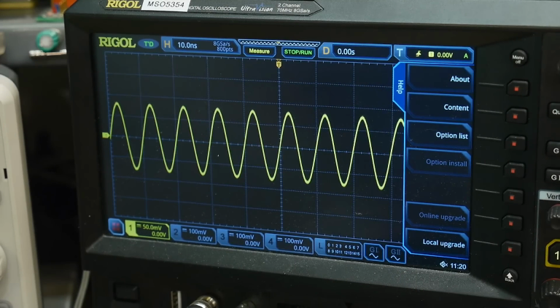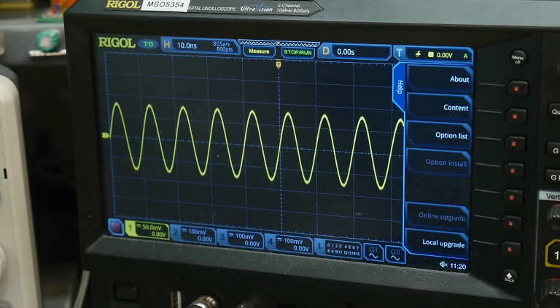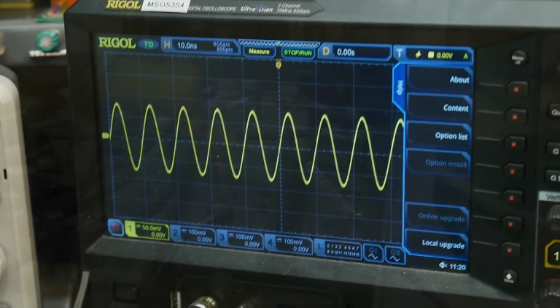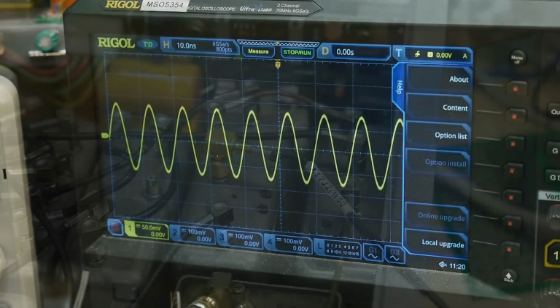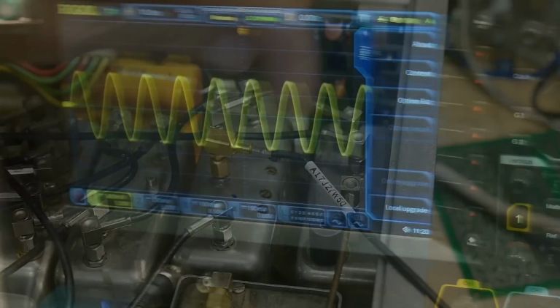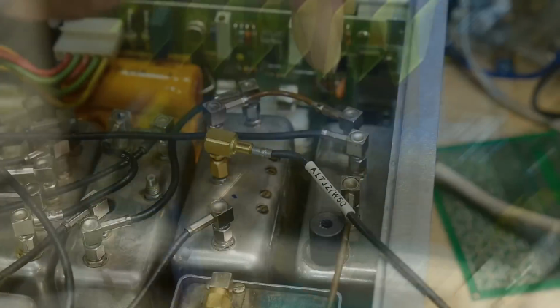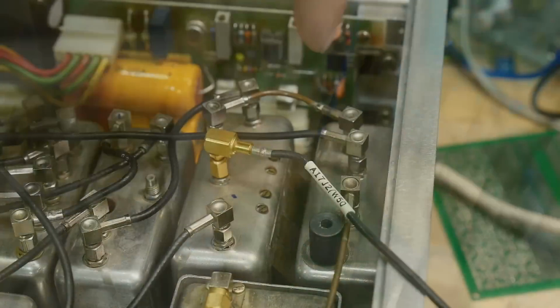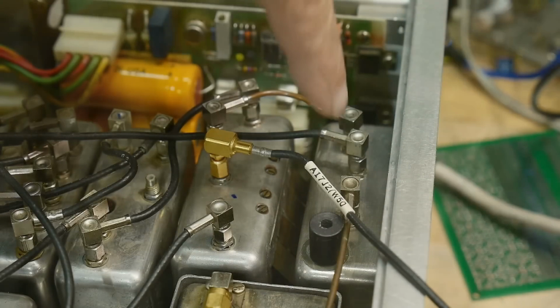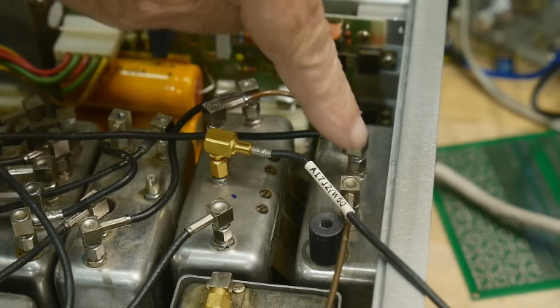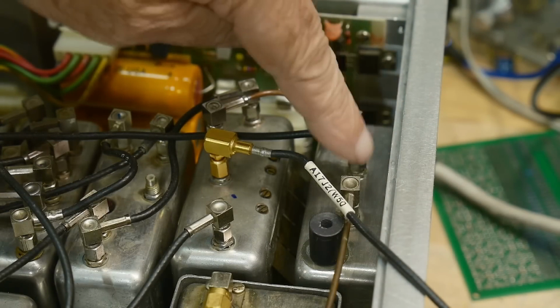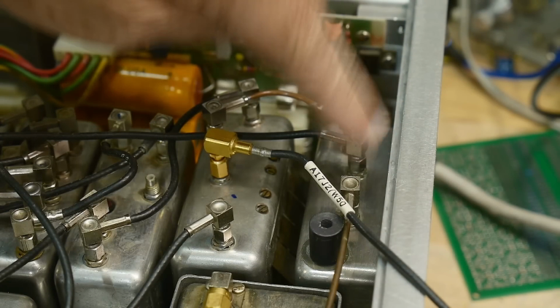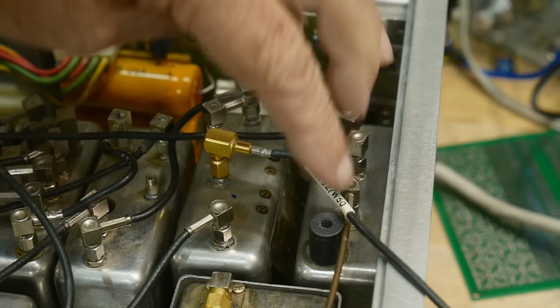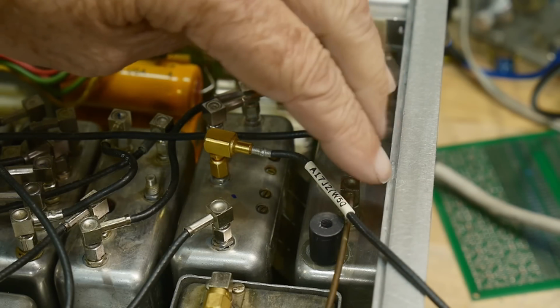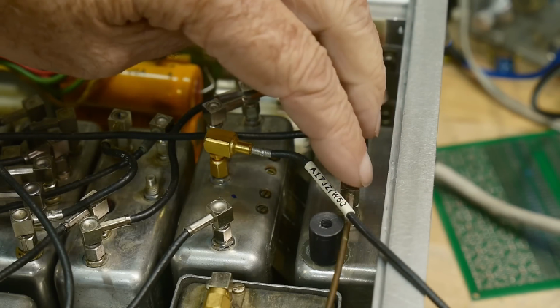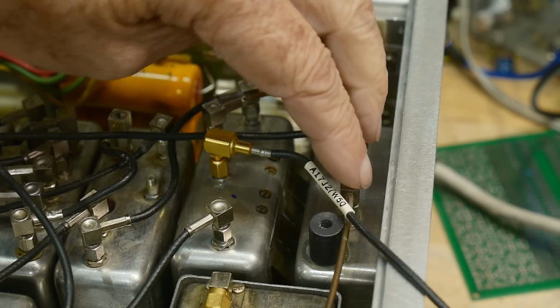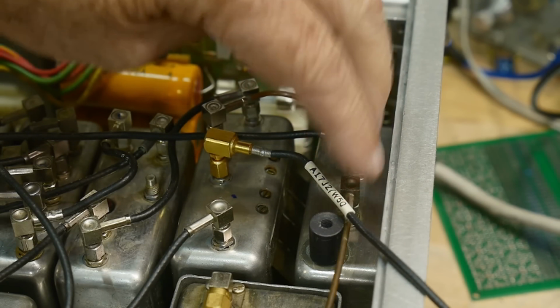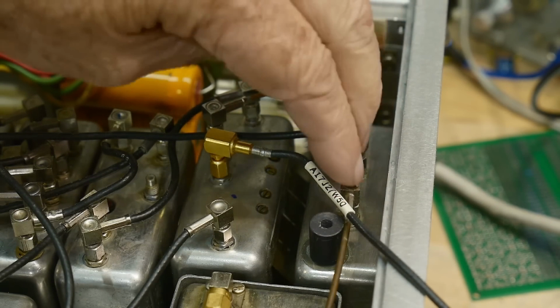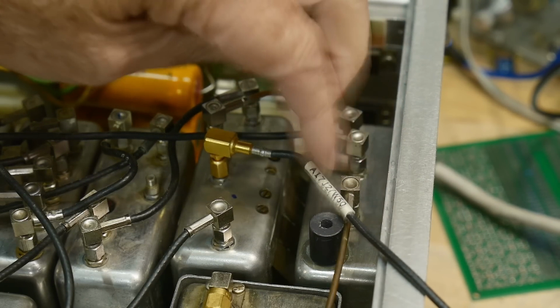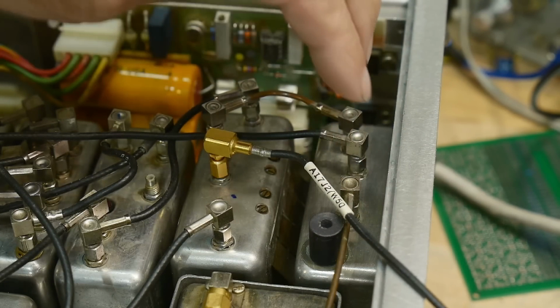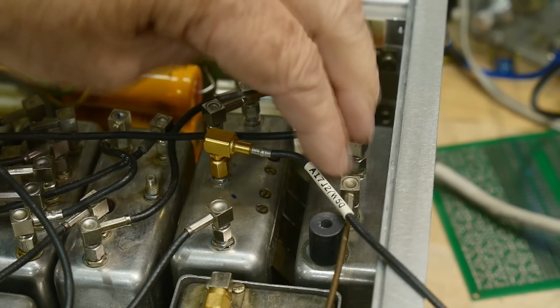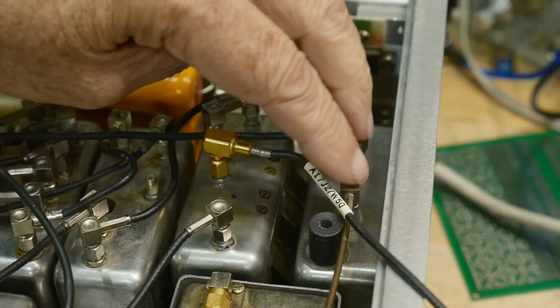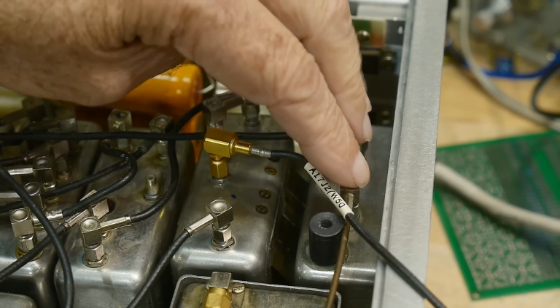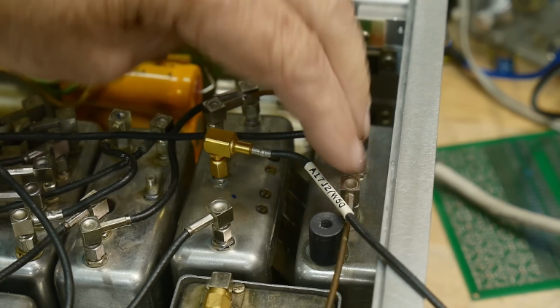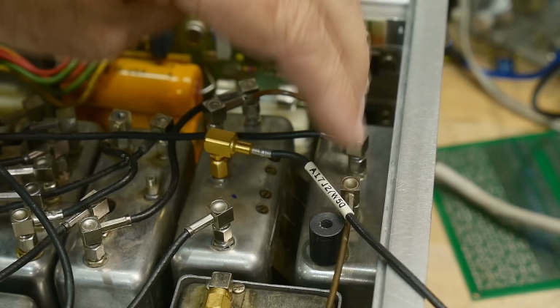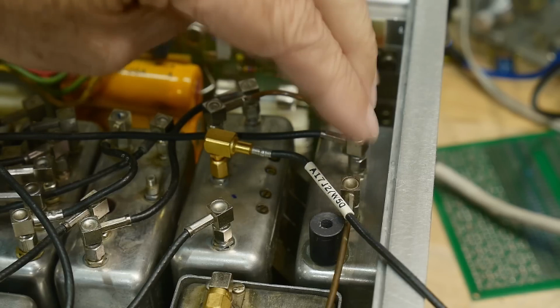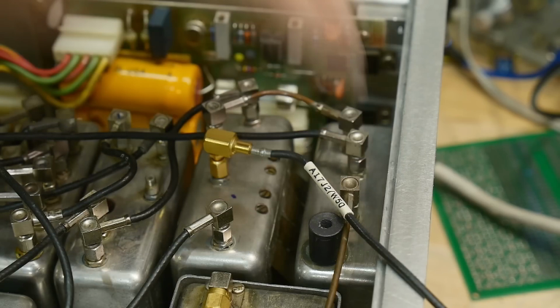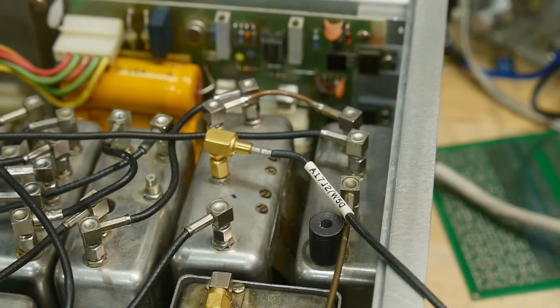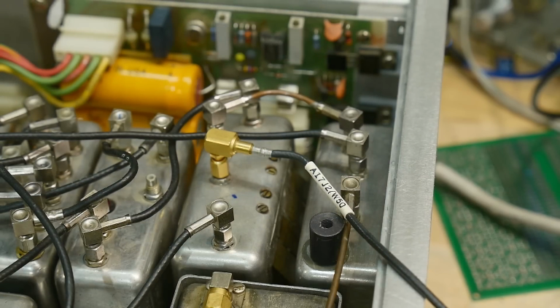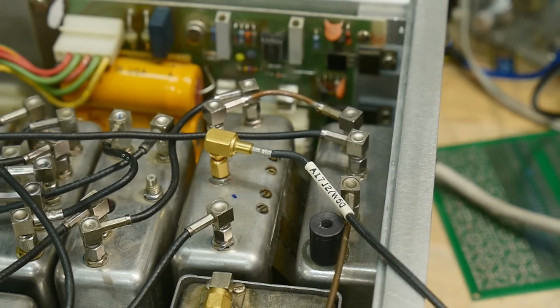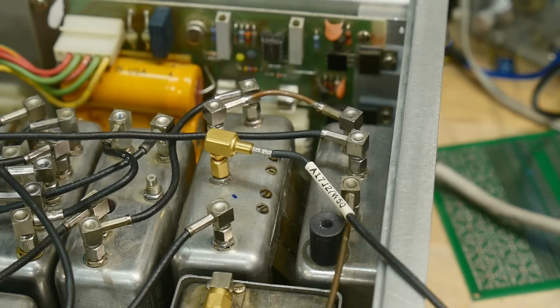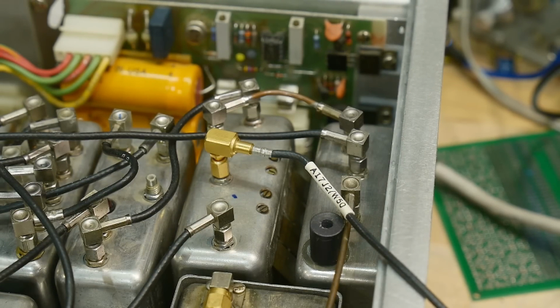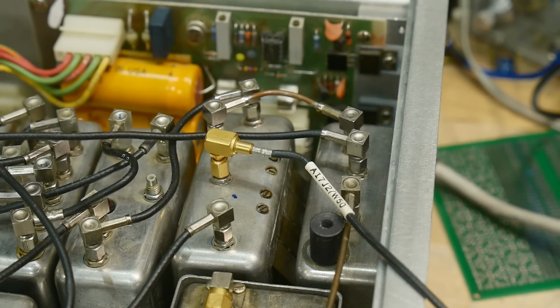Which means there's something wrong with this unit here, and we'll have to open it up and see what's going on.